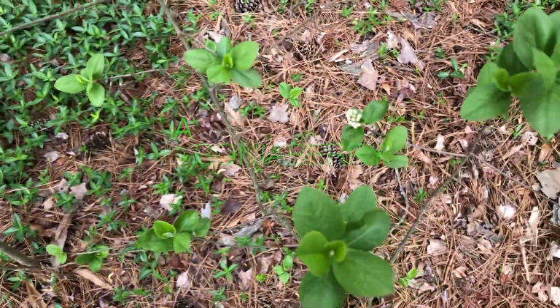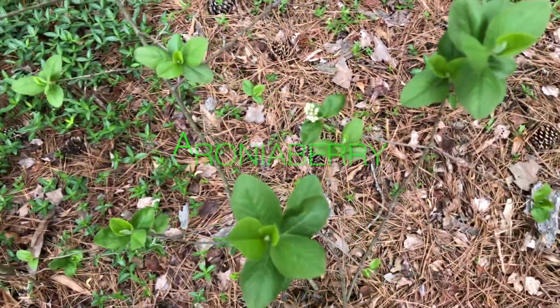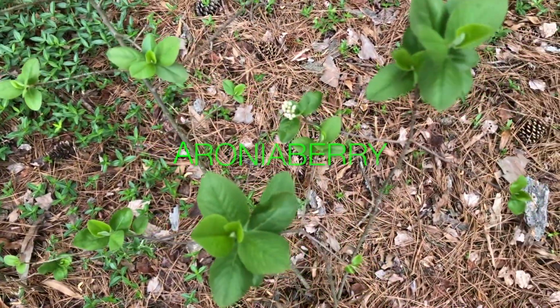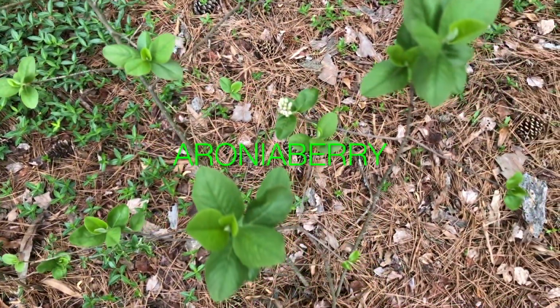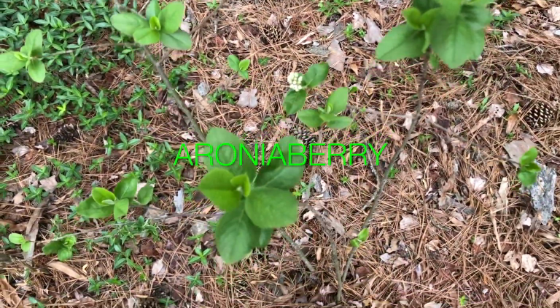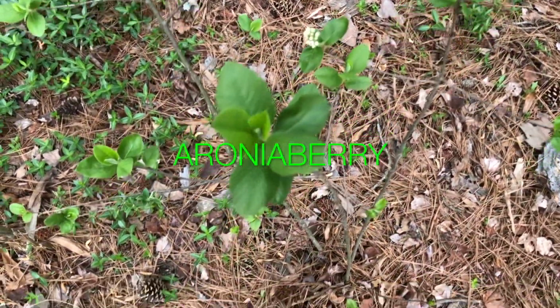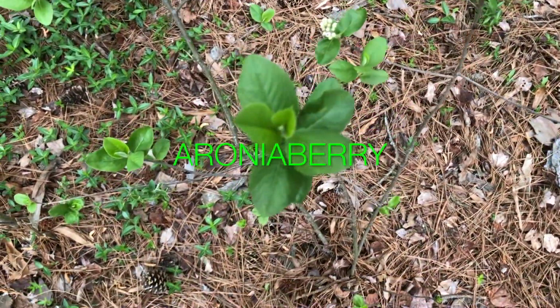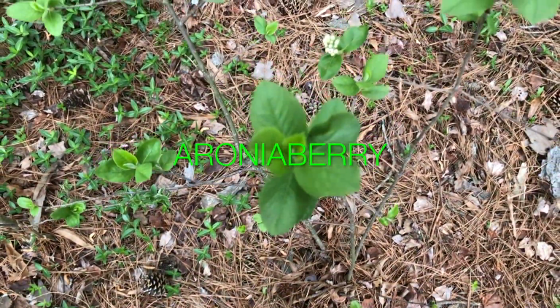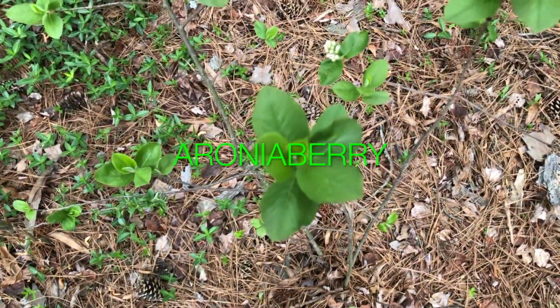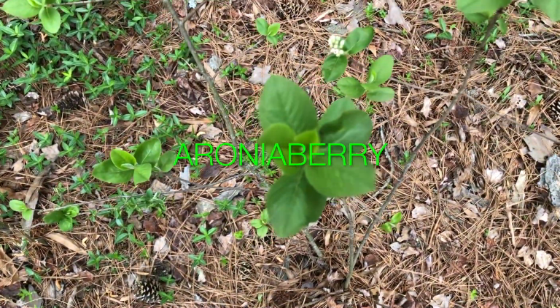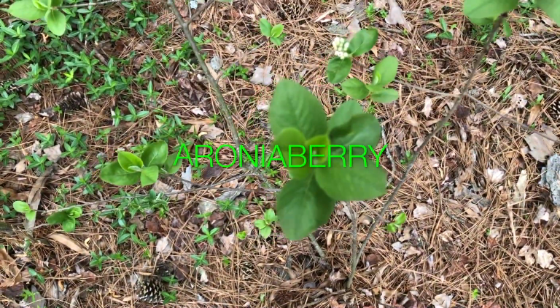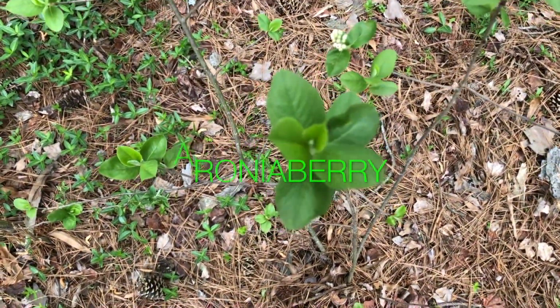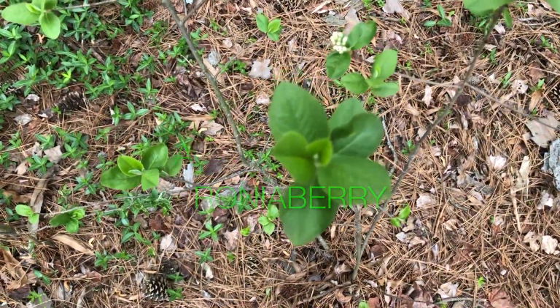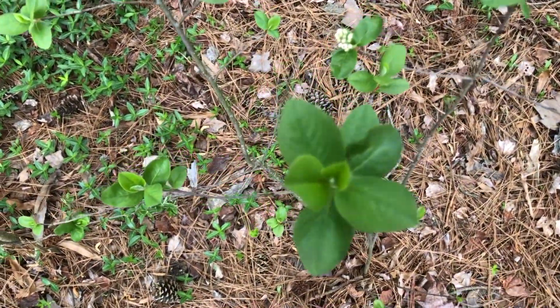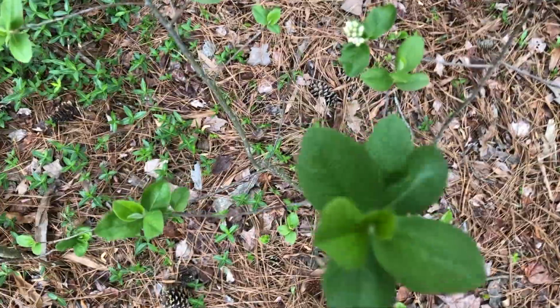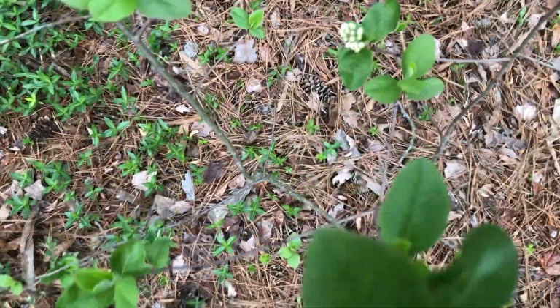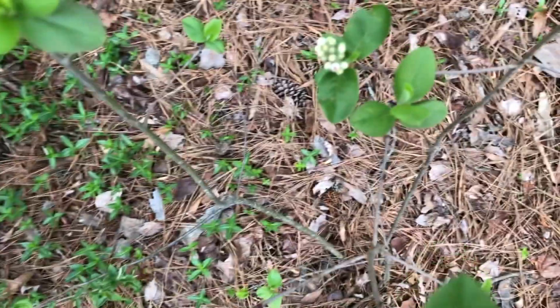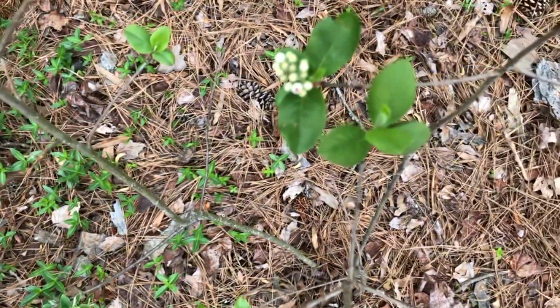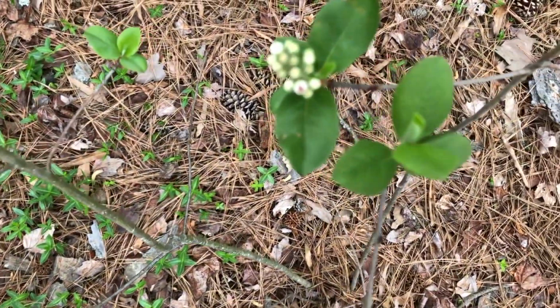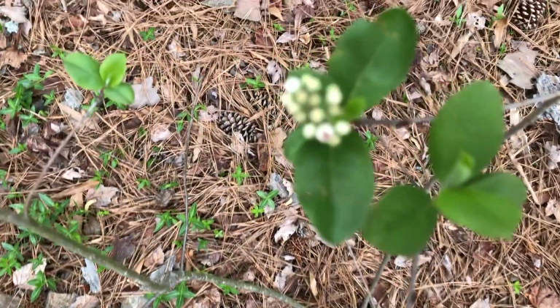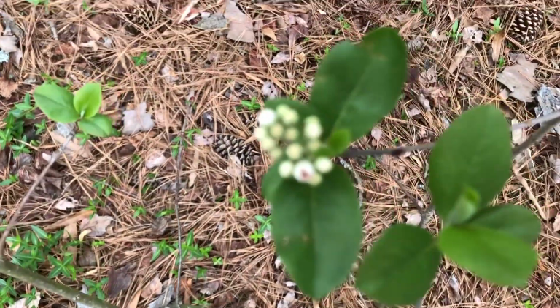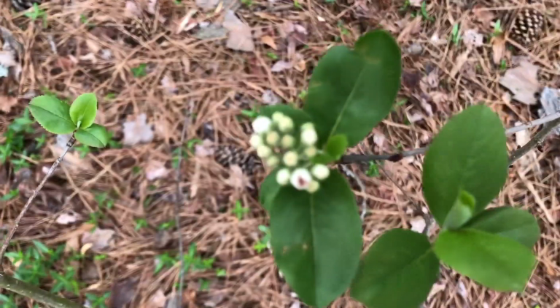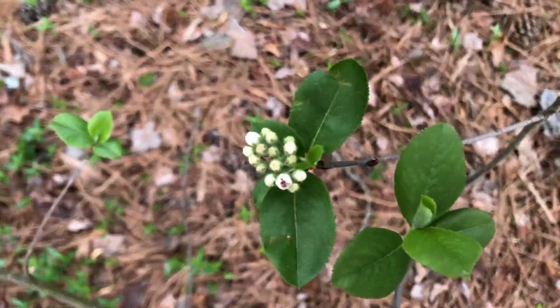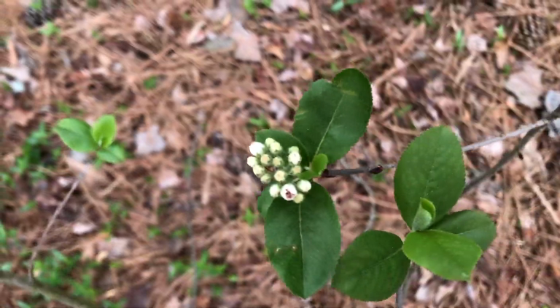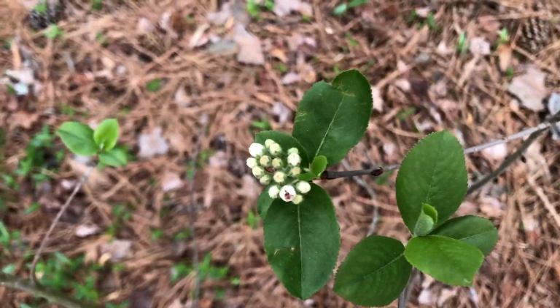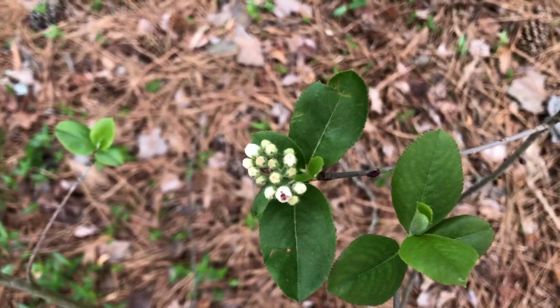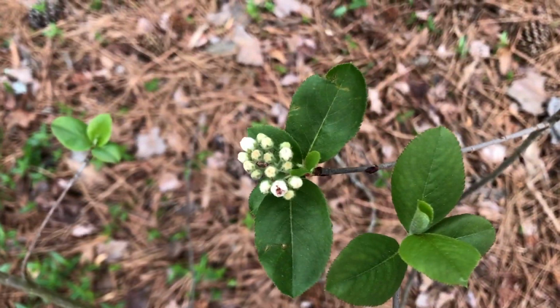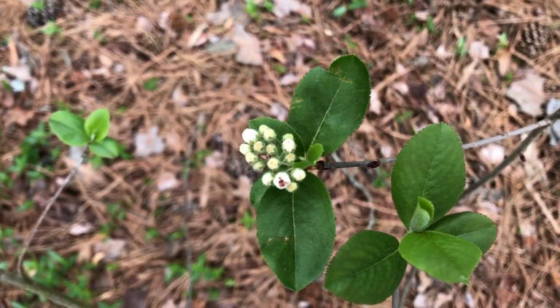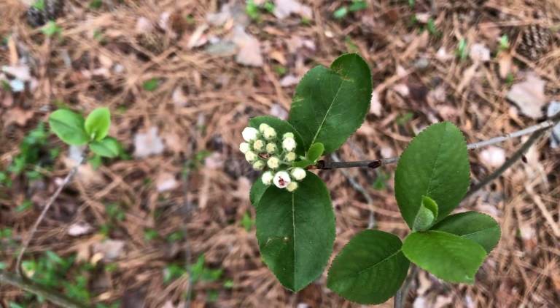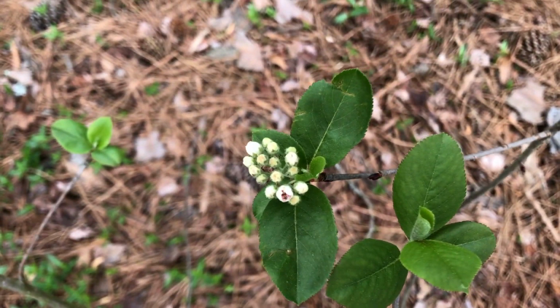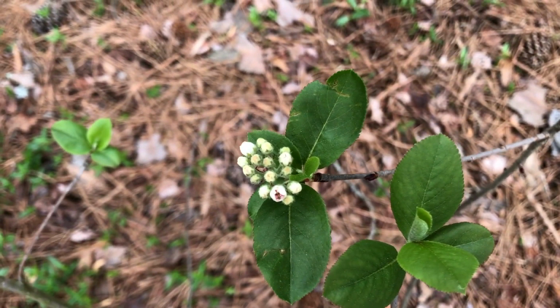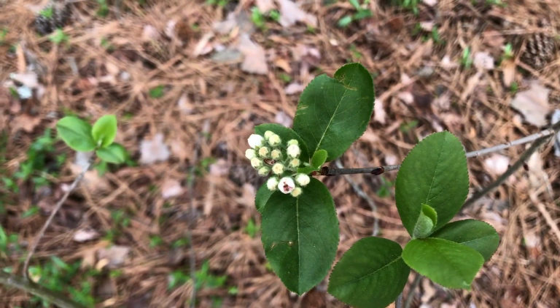And this one is aronia berry, and it's starting to flower. Aronia berry flower.